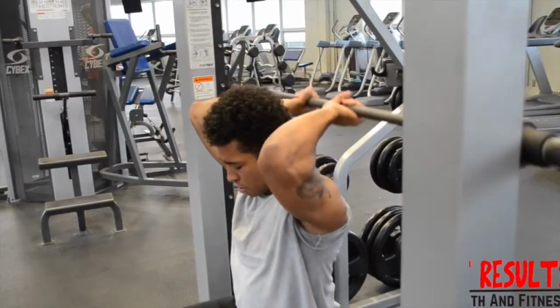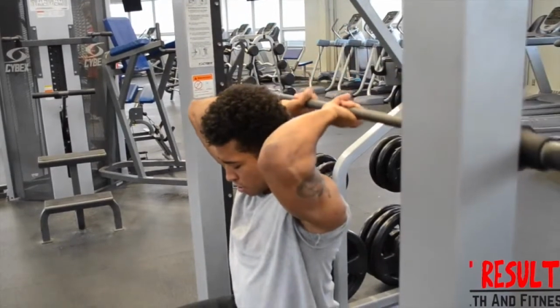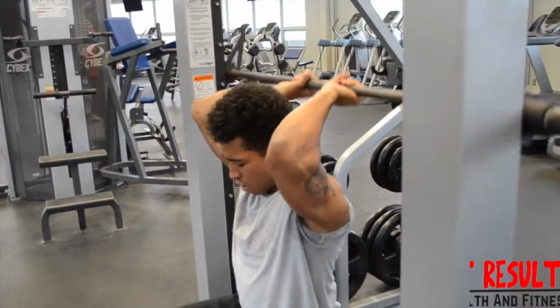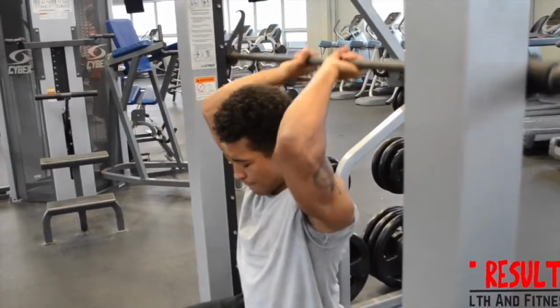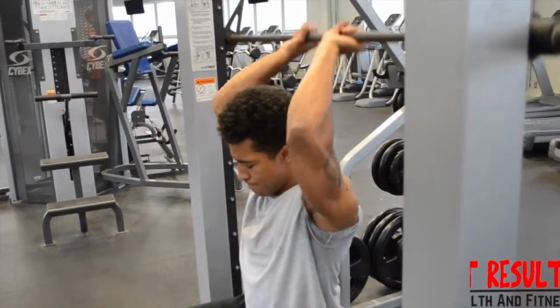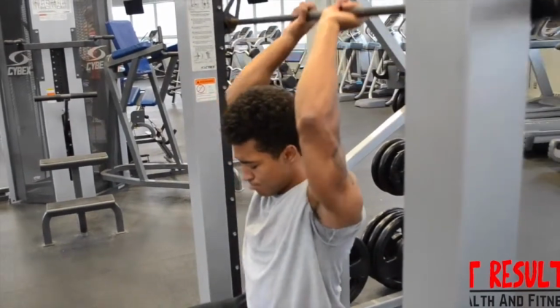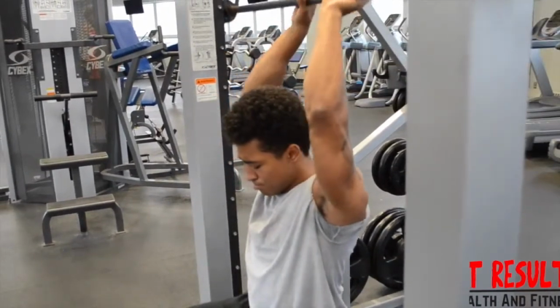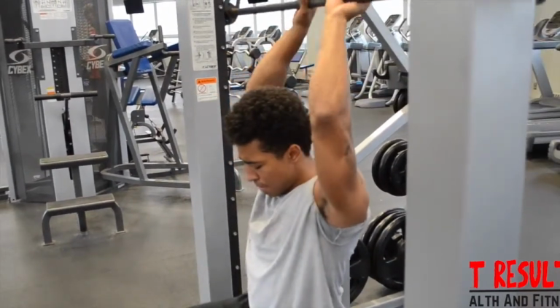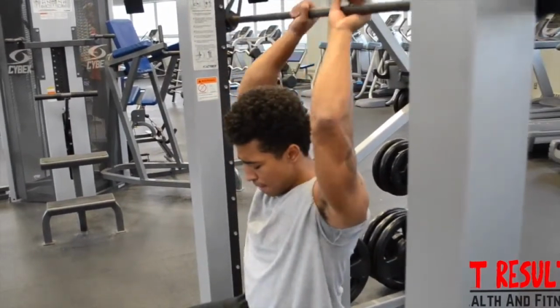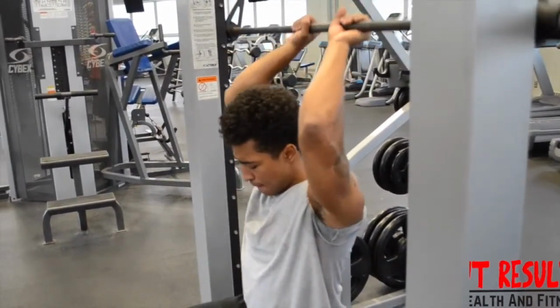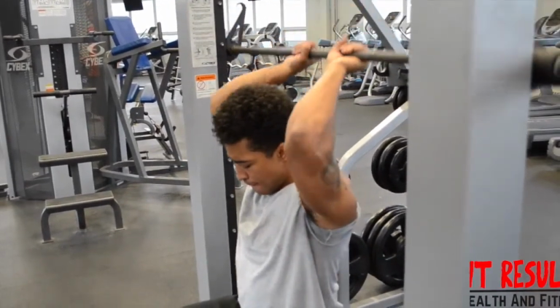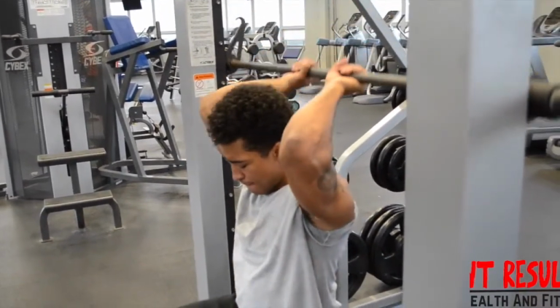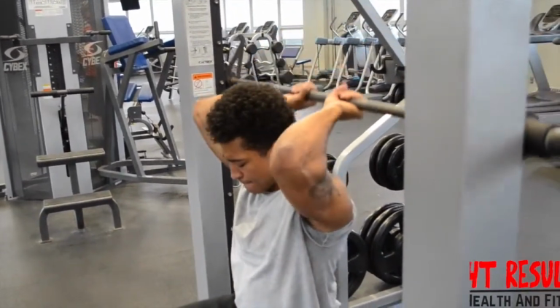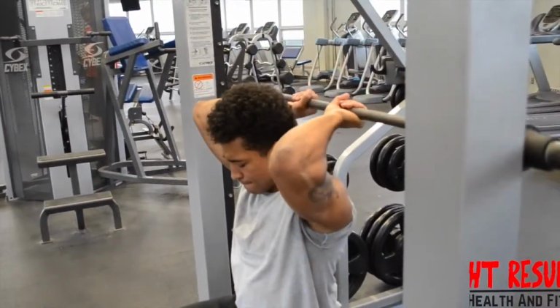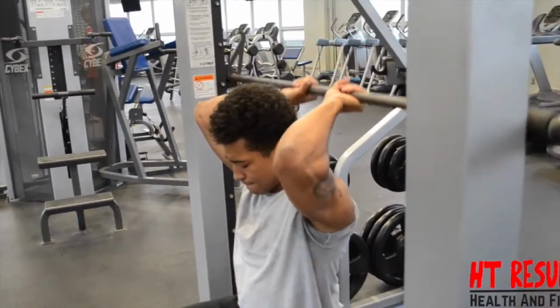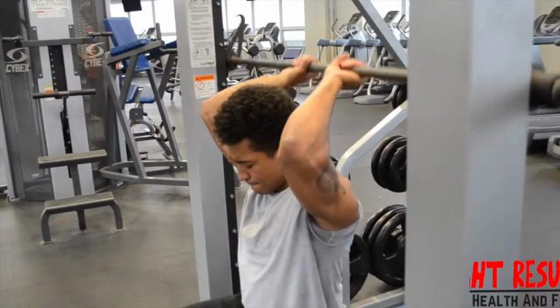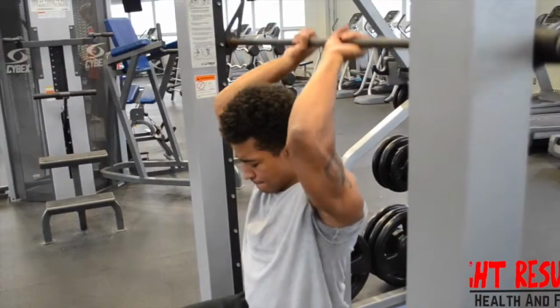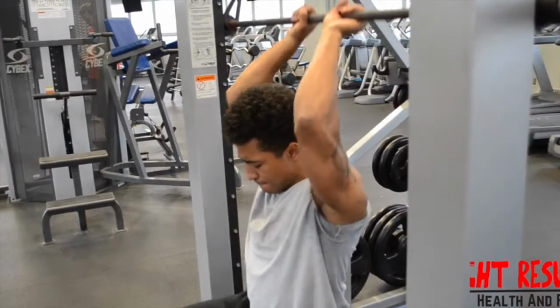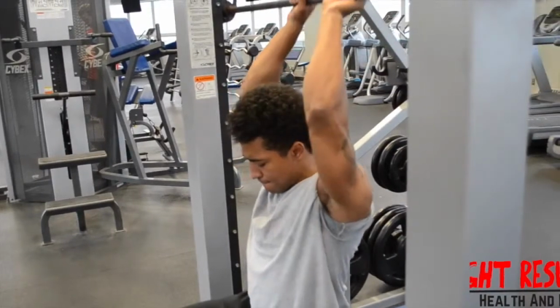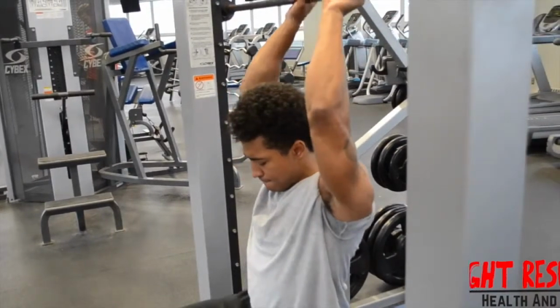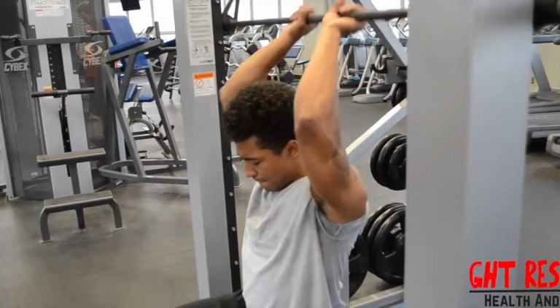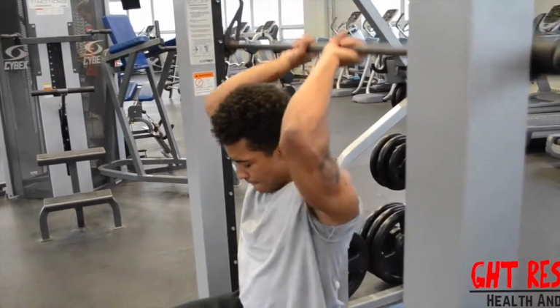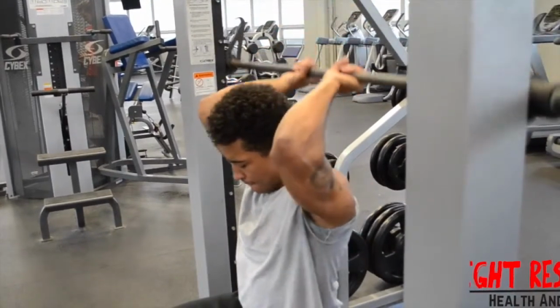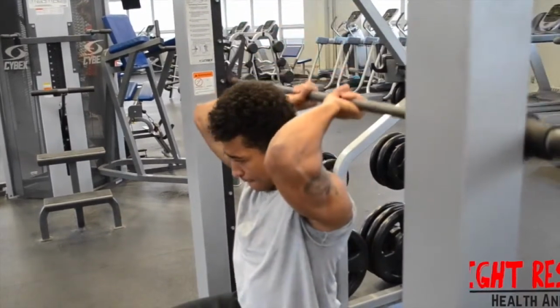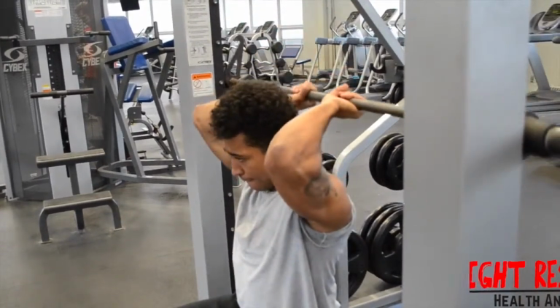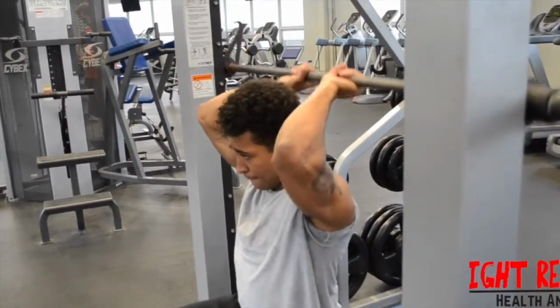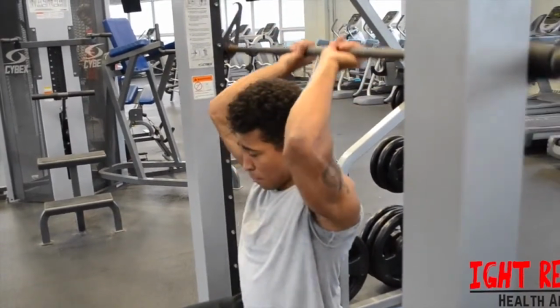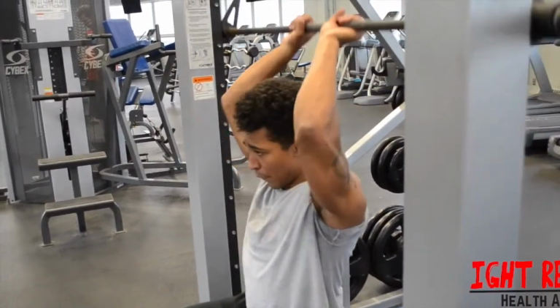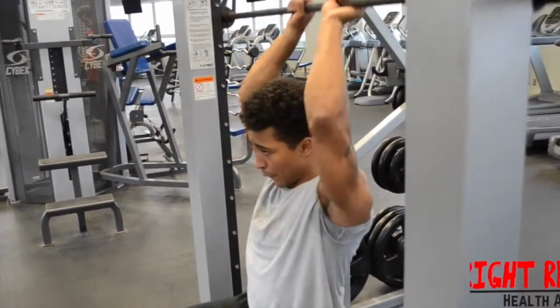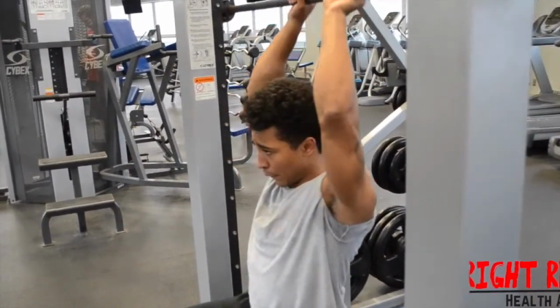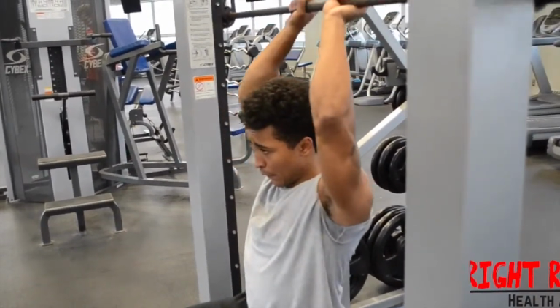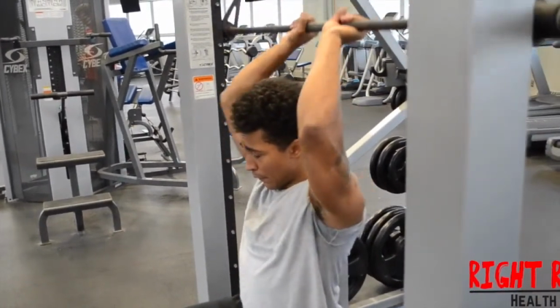Begin by sitting on a flat bench in the center of the Smith machine, holding your barbell above your head with an overhand grip, palms facing forward. This will be your initial position.